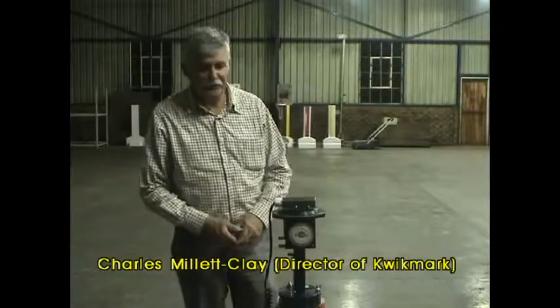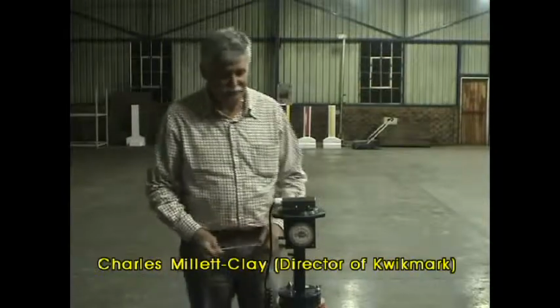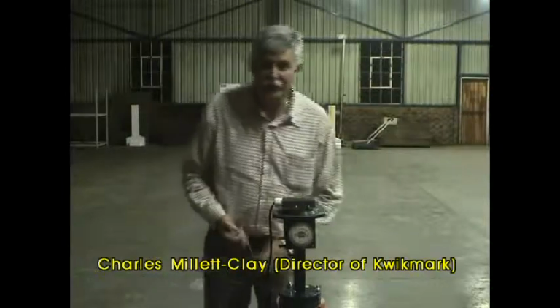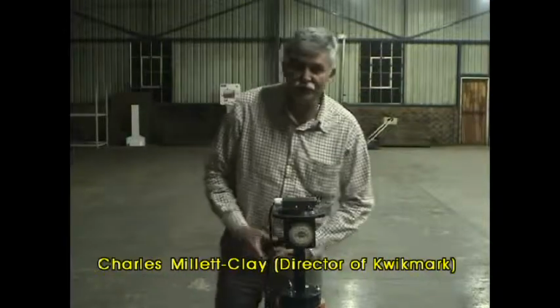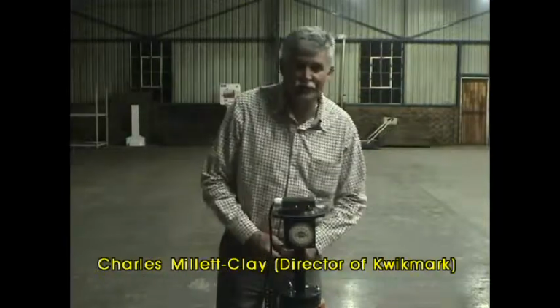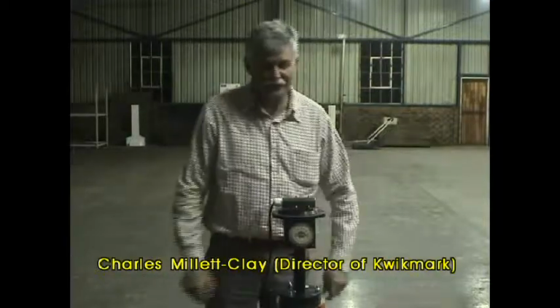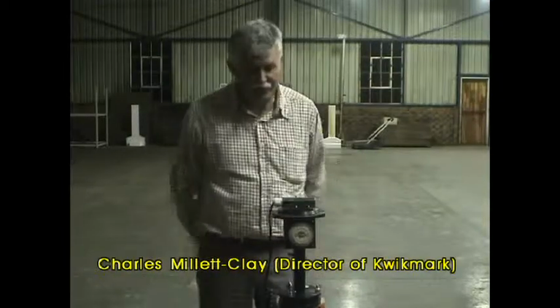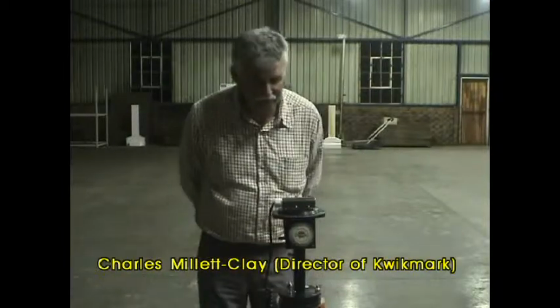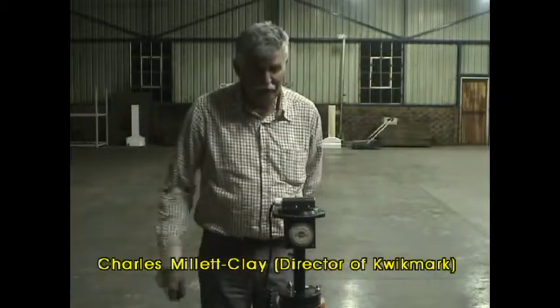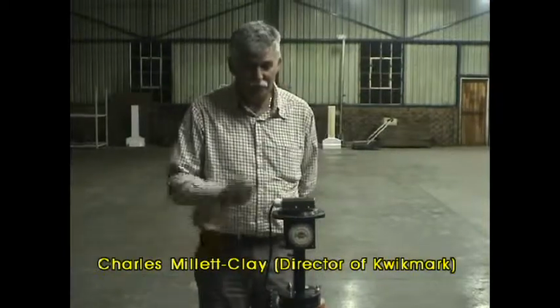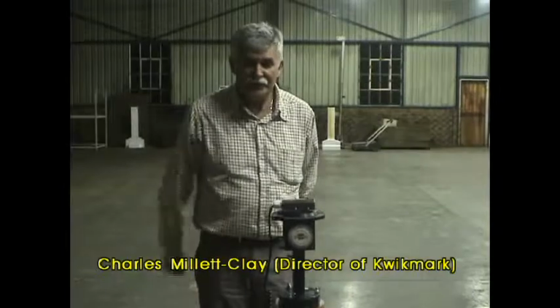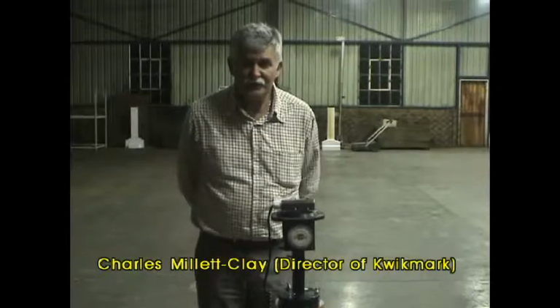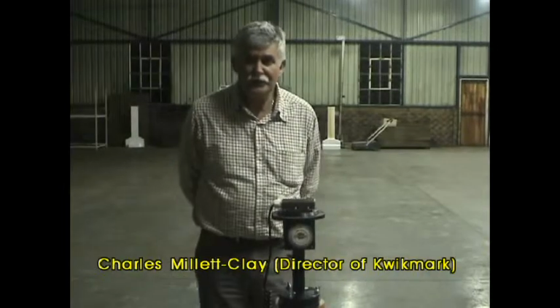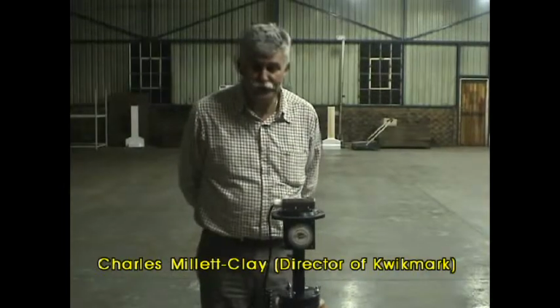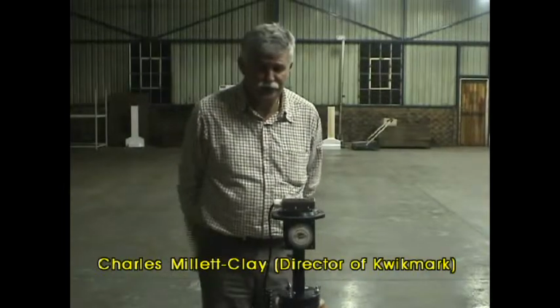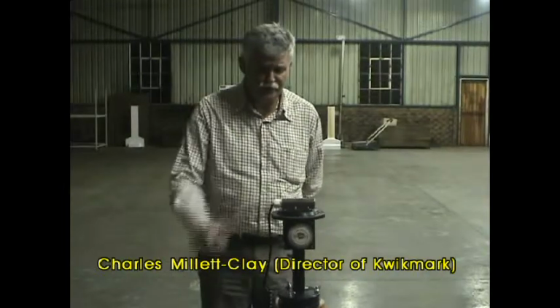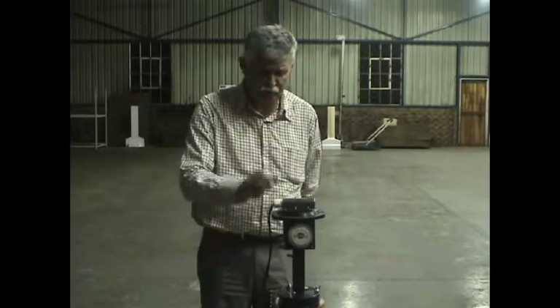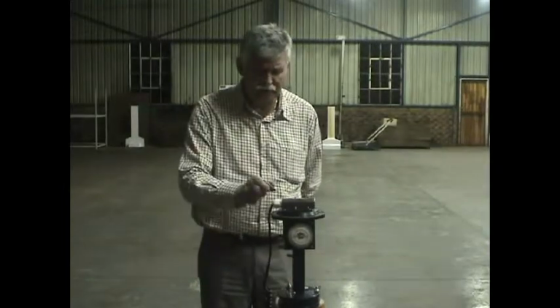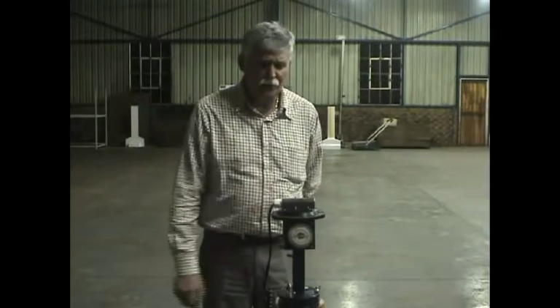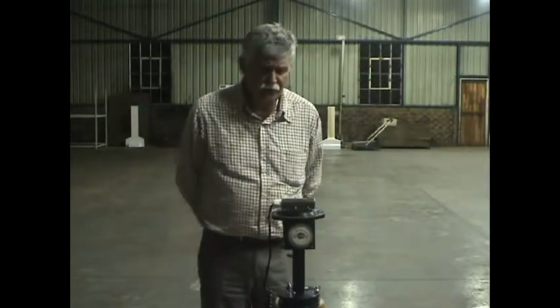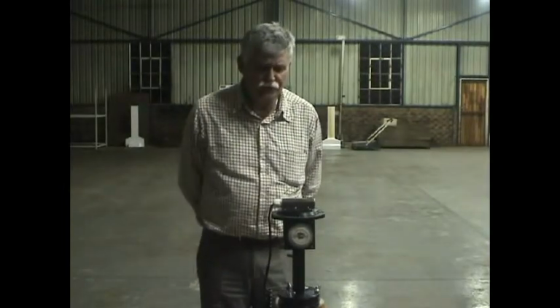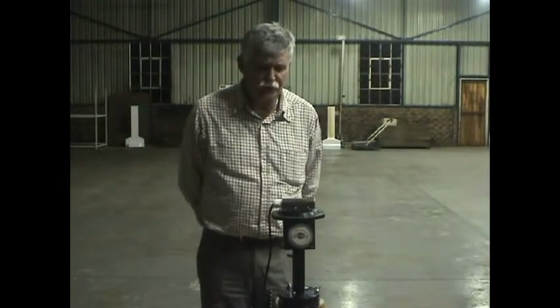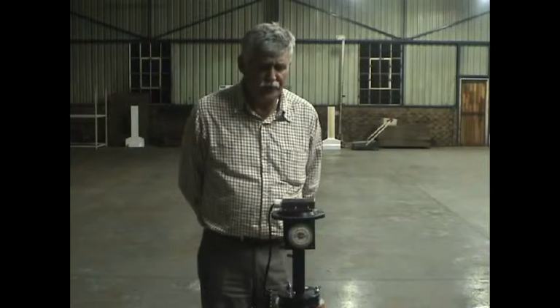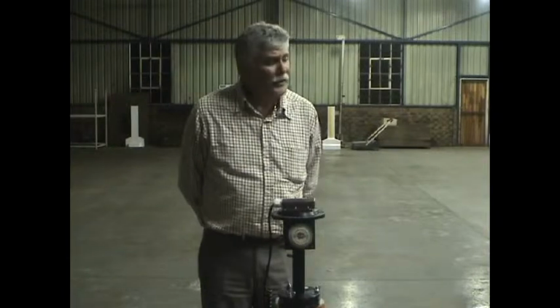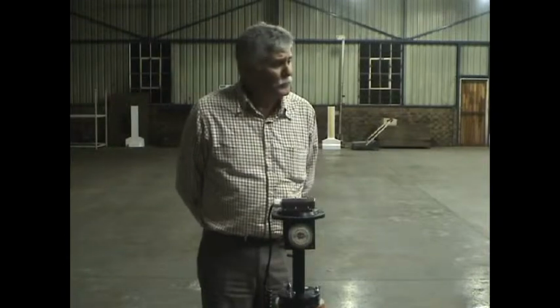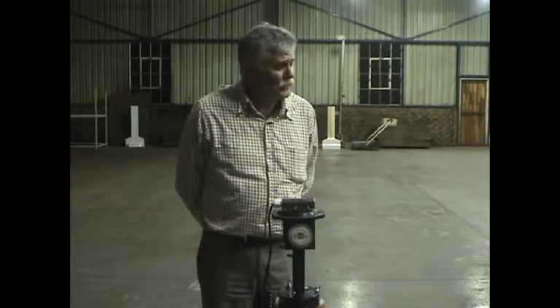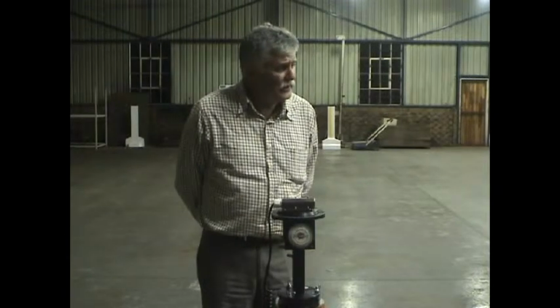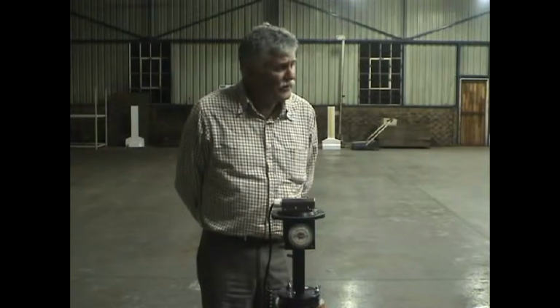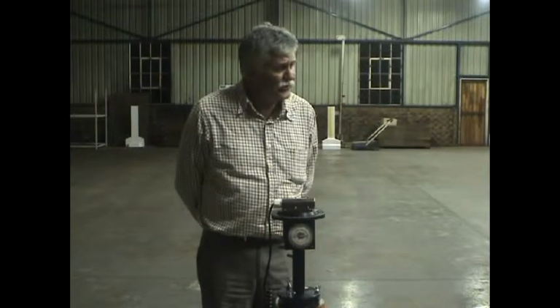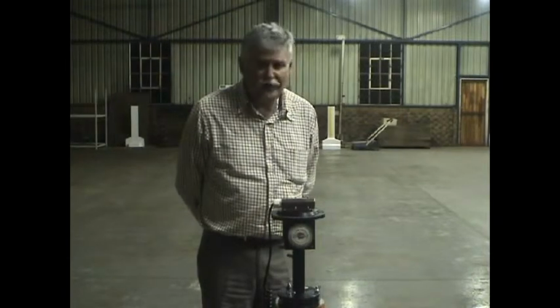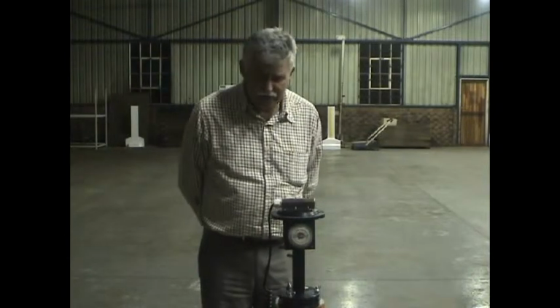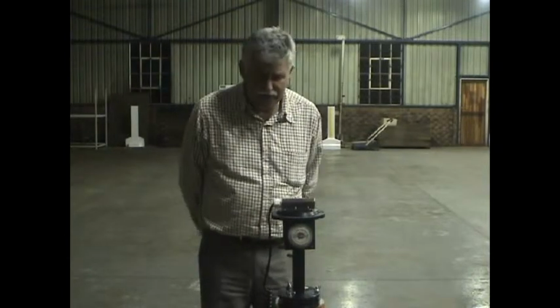Good day, my name is Charles, I'm from South Africa. I've got two products I just want to introduce to you. It is the Quick Angle, which we use to indicate direction and grade lines.